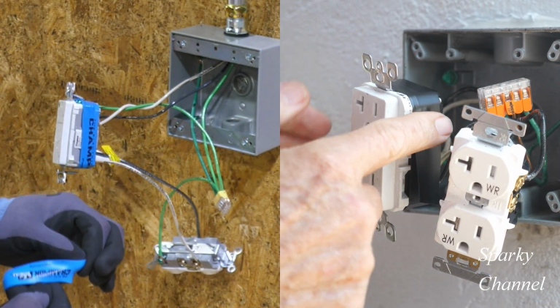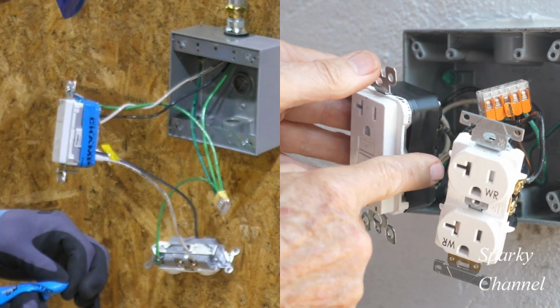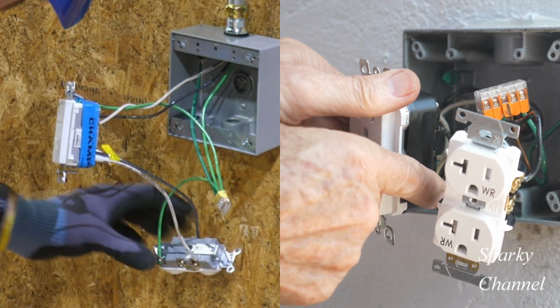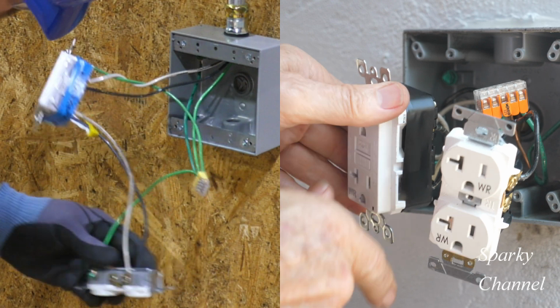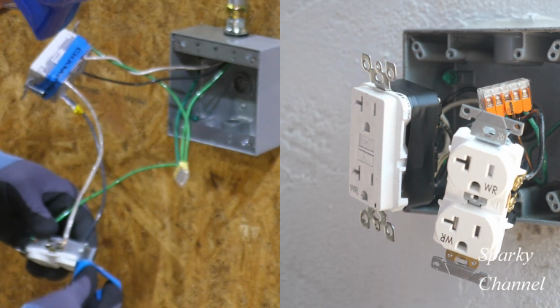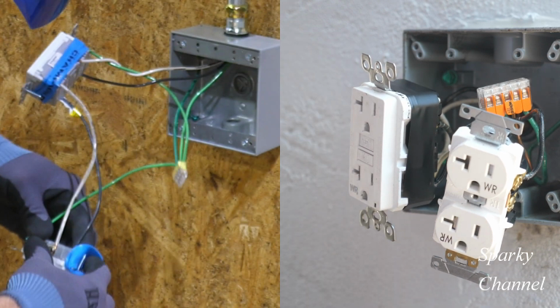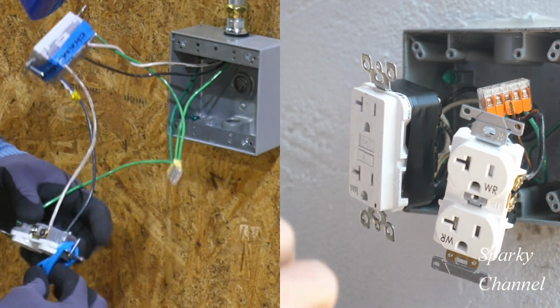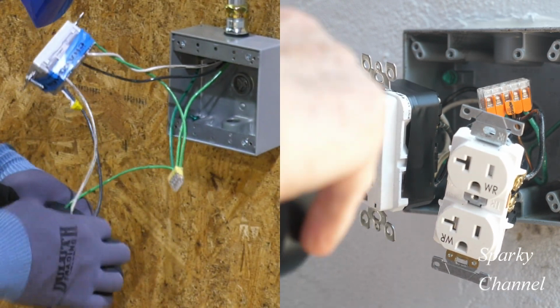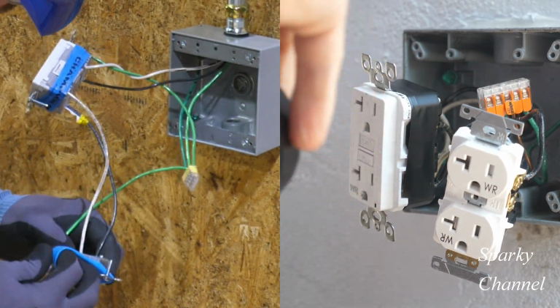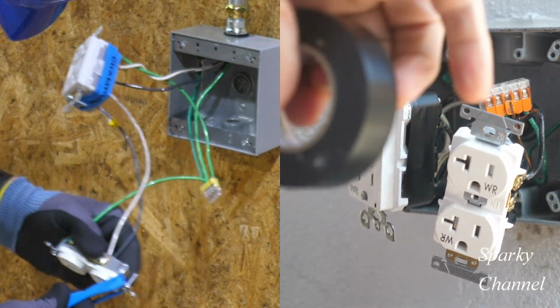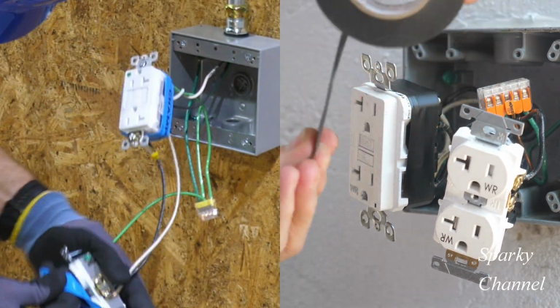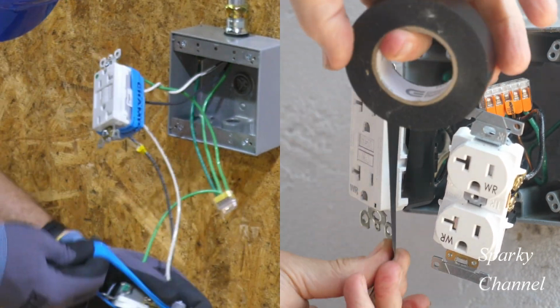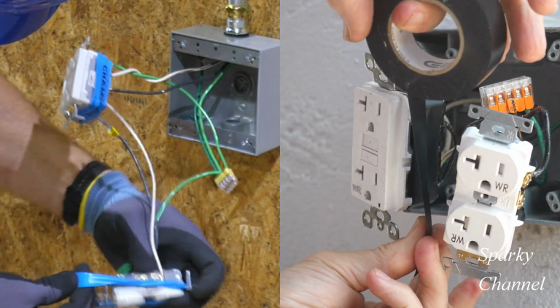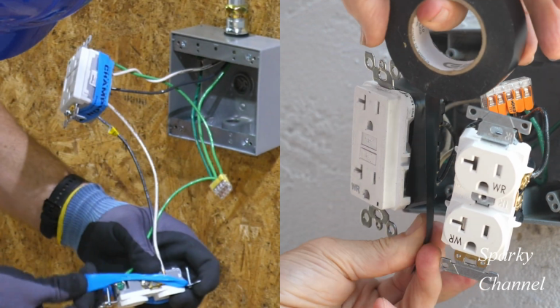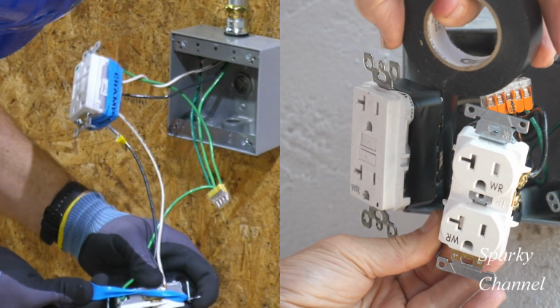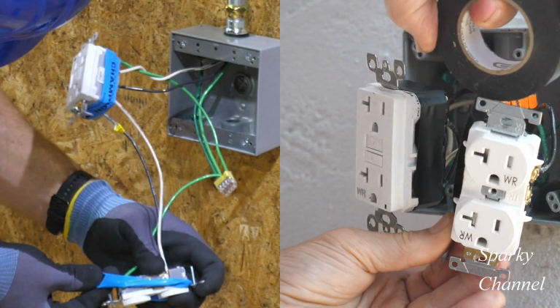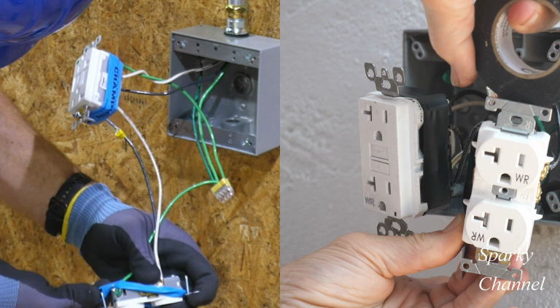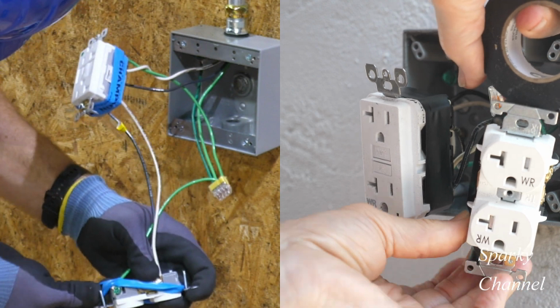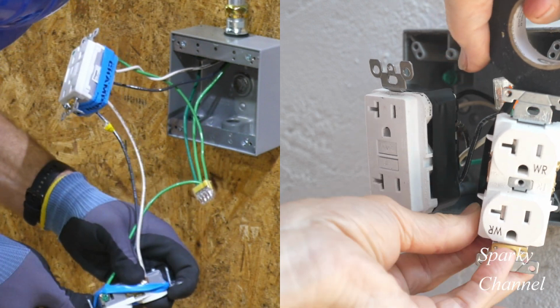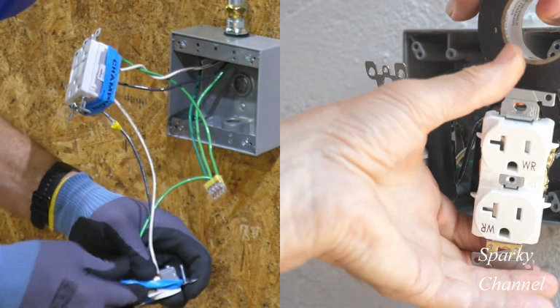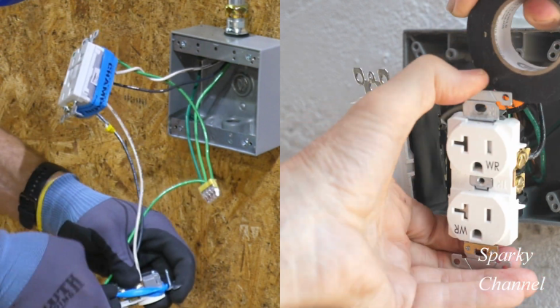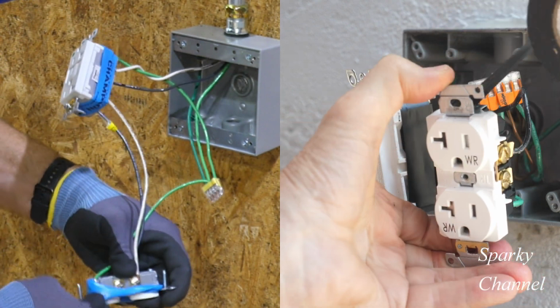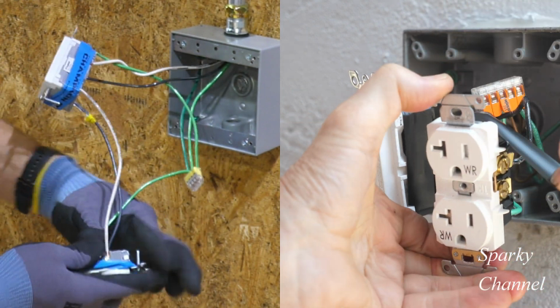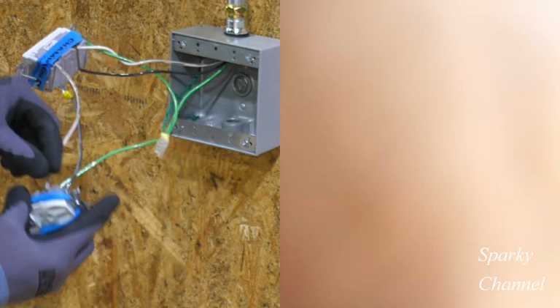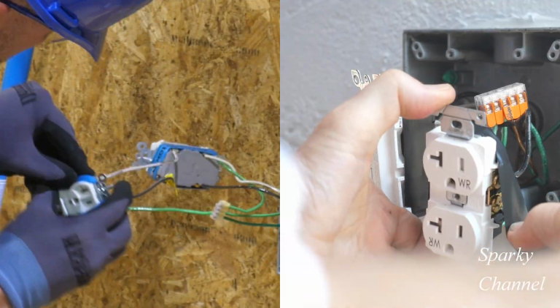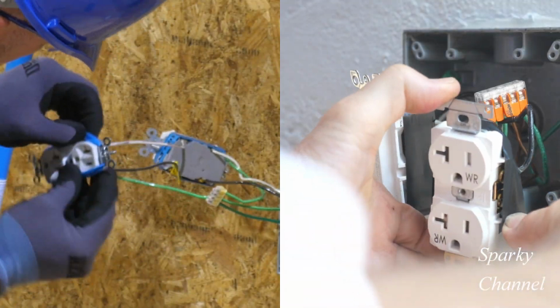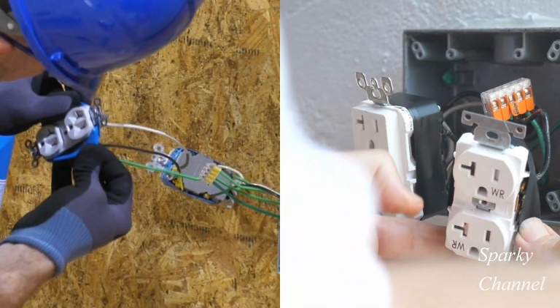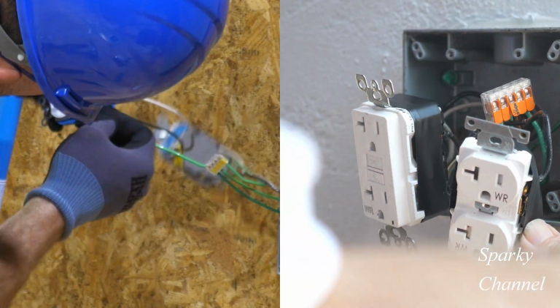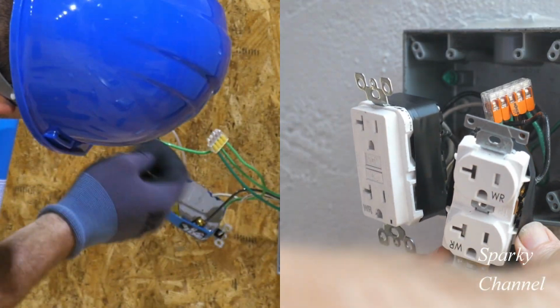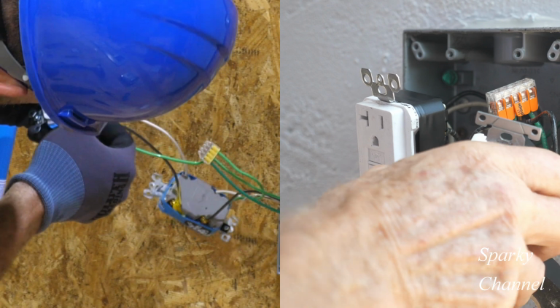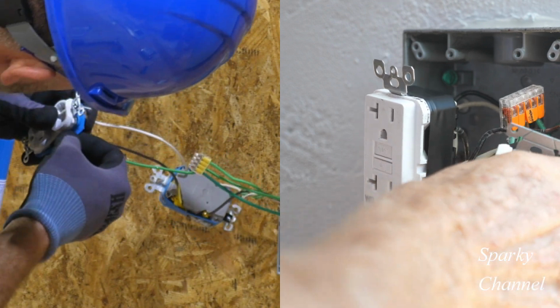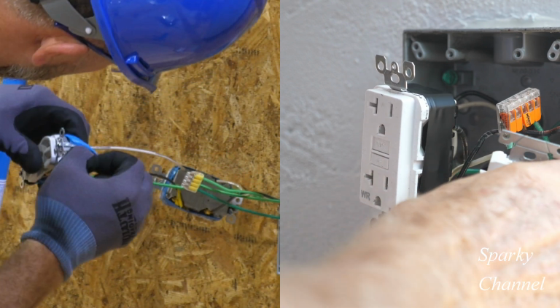Whoa! Greg has the lead here. Greg has taken the lead and he's applying the armor band to his second receptacle, and here we go — Sparky starts putting his black electrician's tape on his second receptacle.